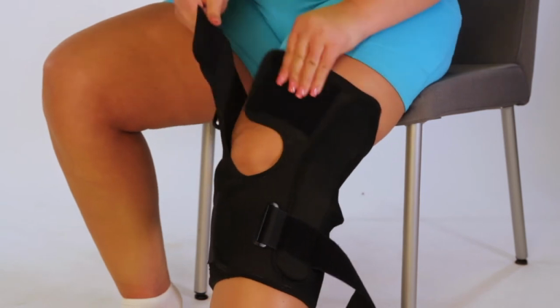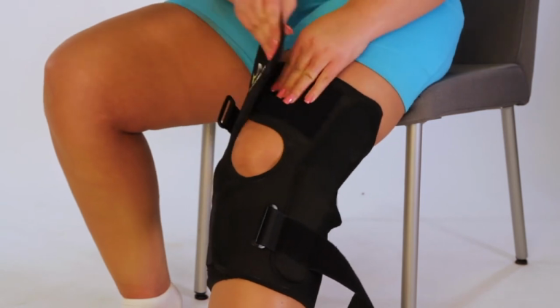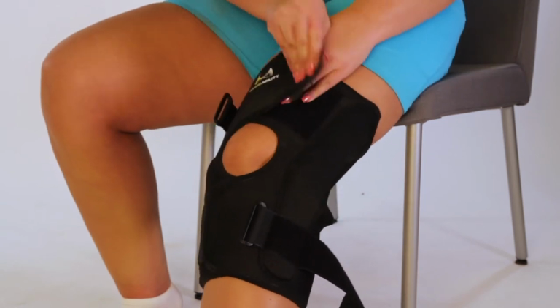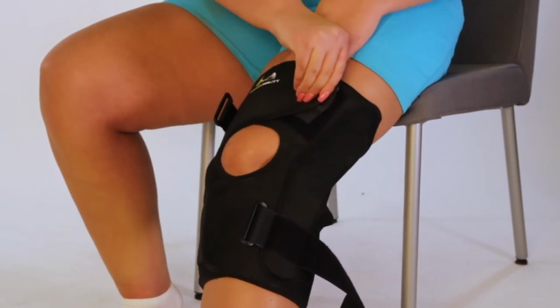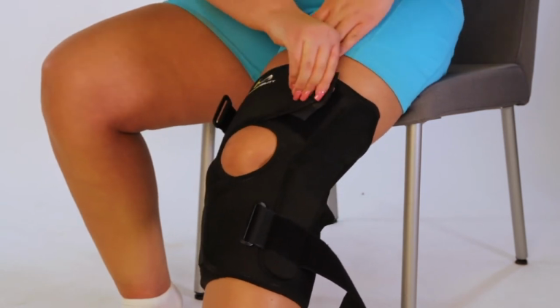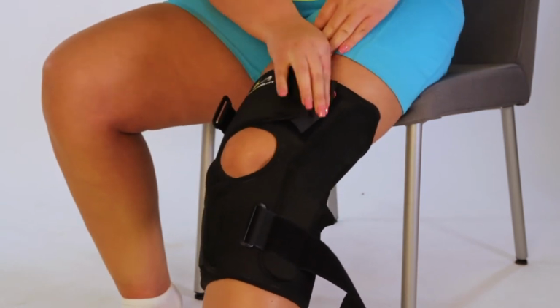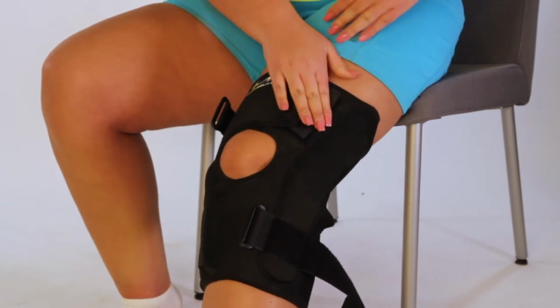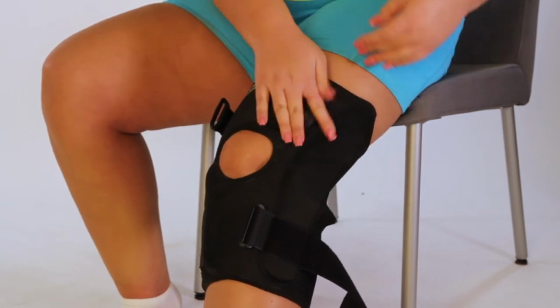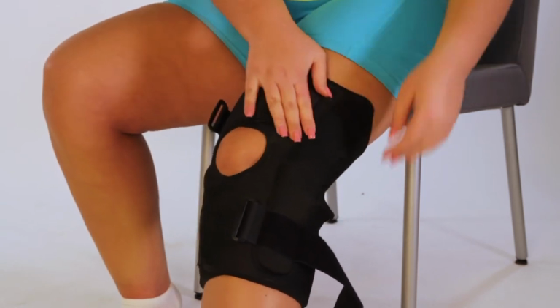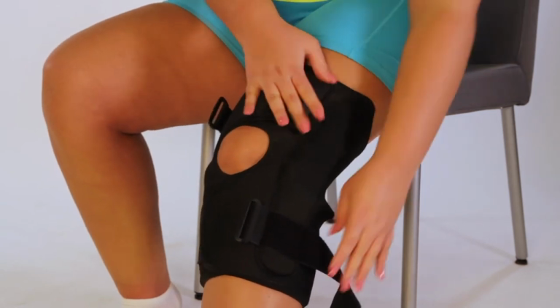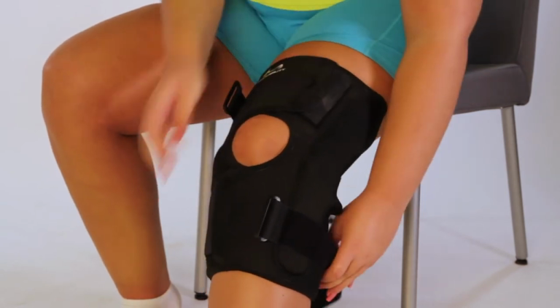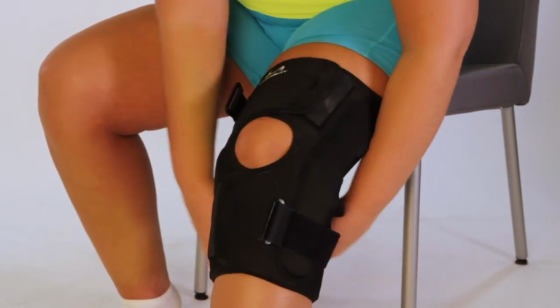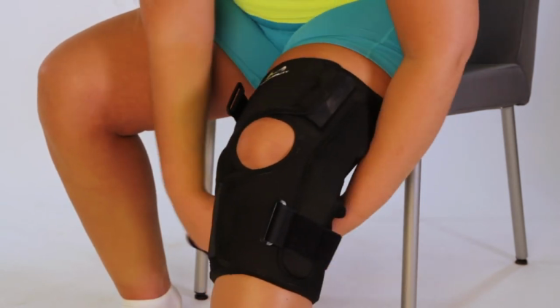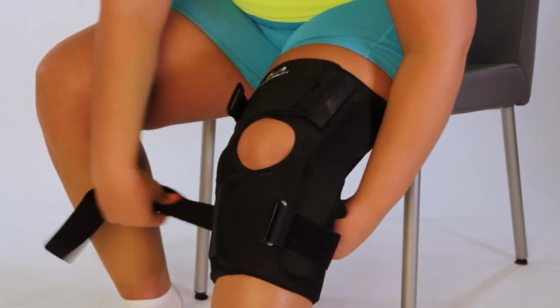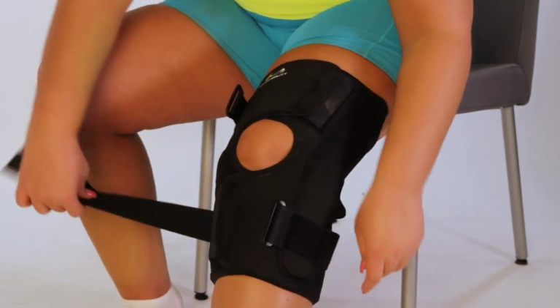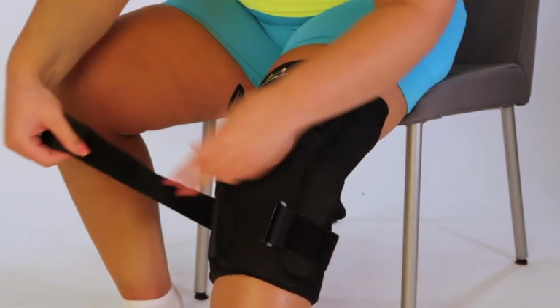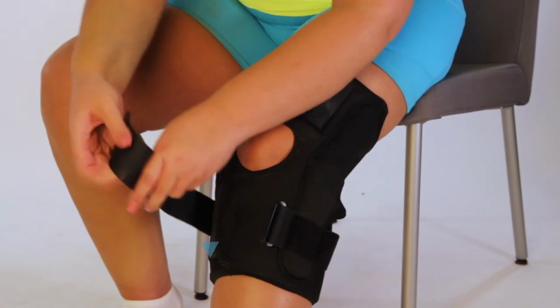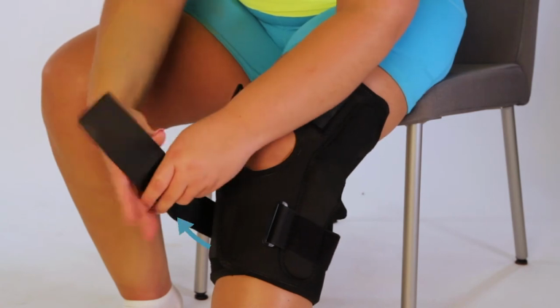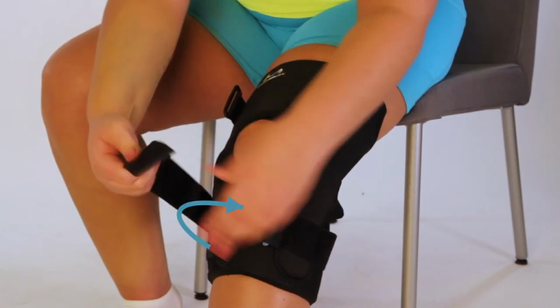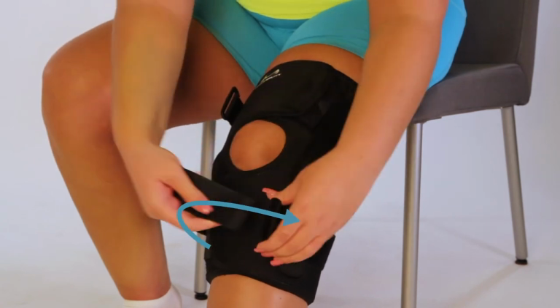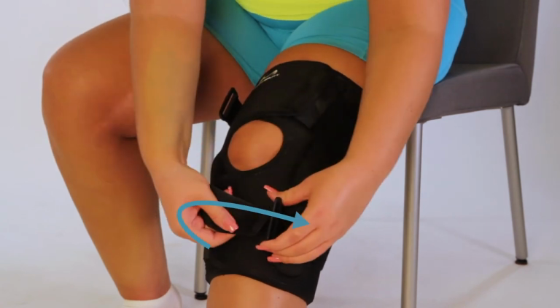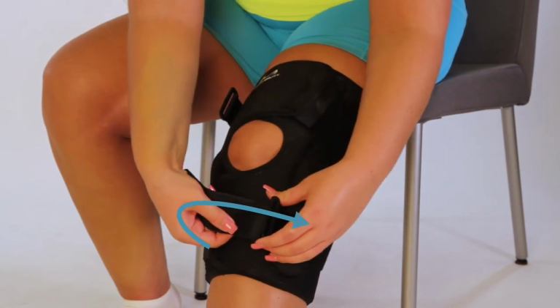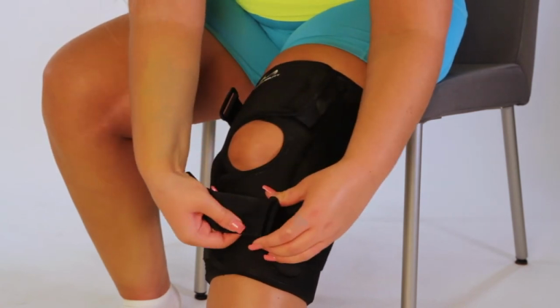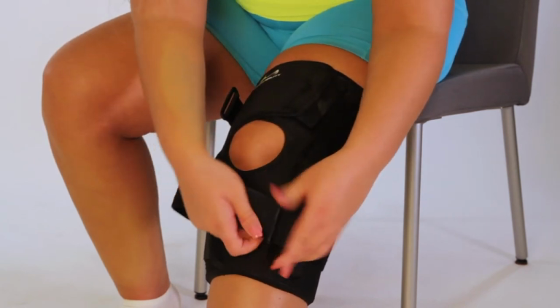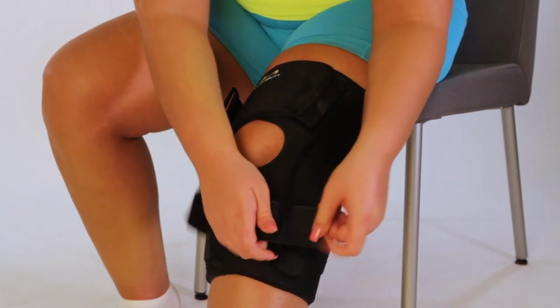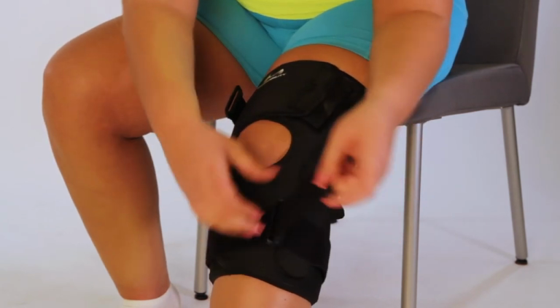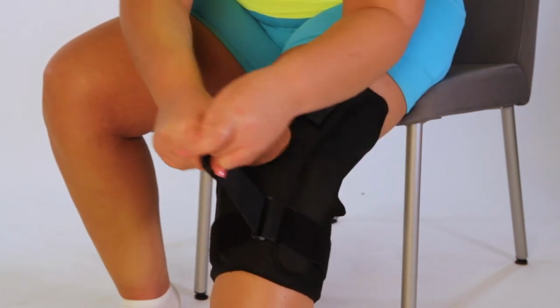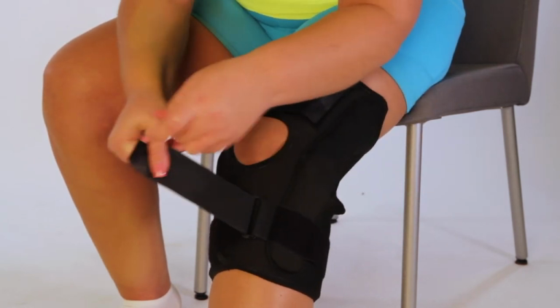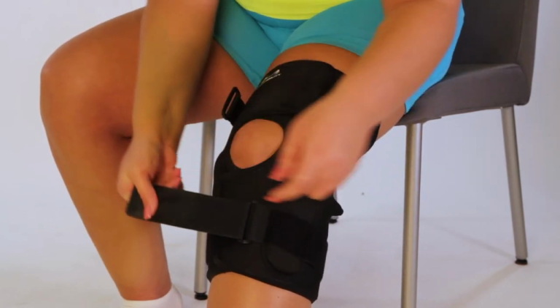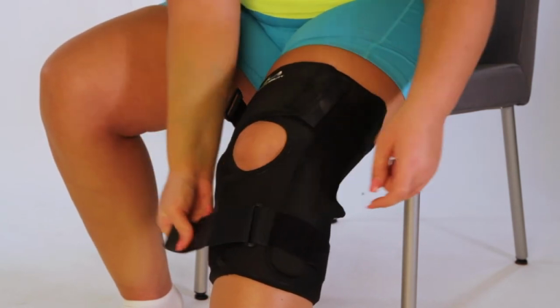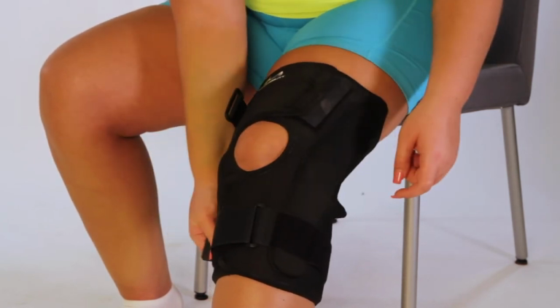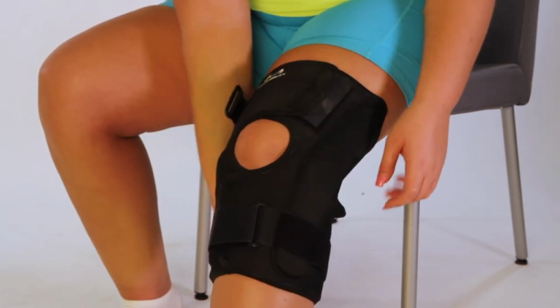The opening should be around the kneecap. Wrap the bottom strap around the calf, feed through the D-ring and secure. Repeat to secure the top strap around the thigh.